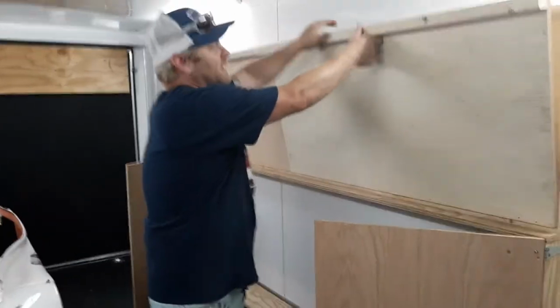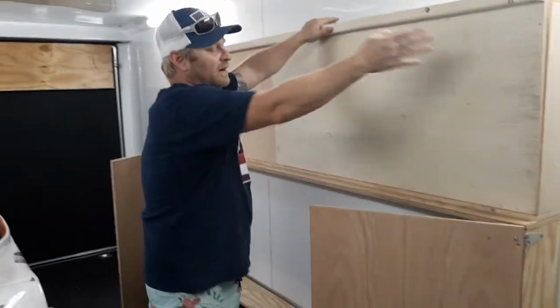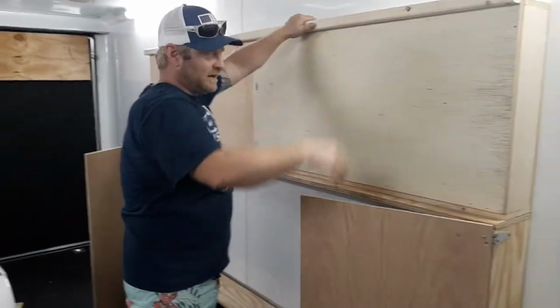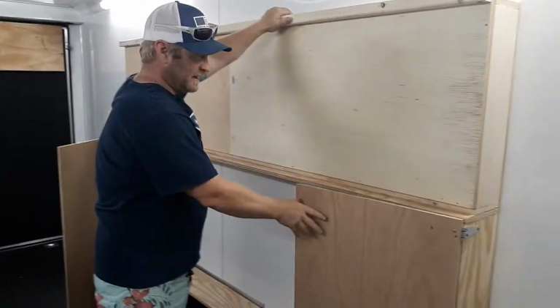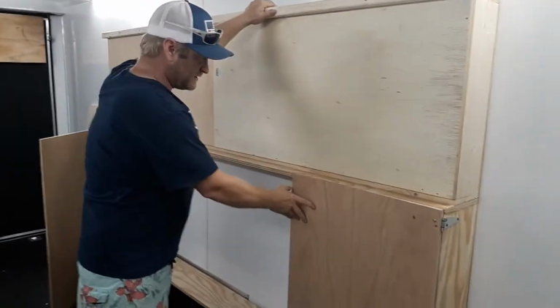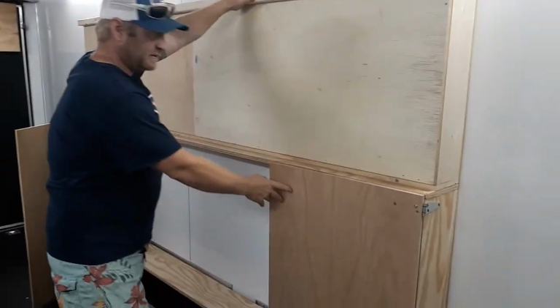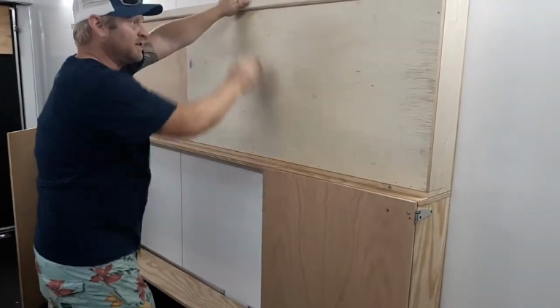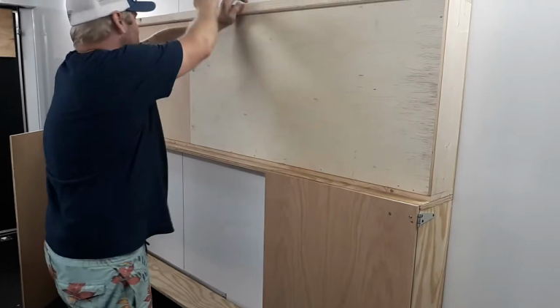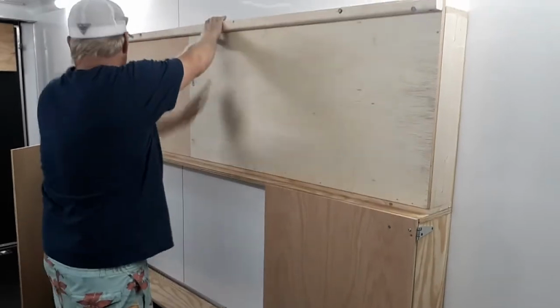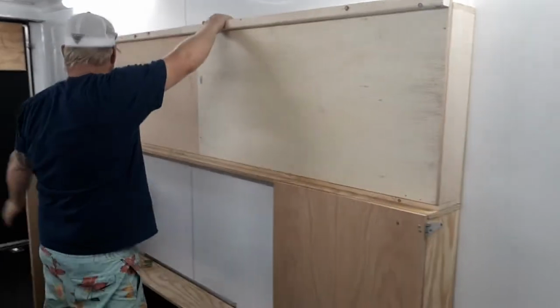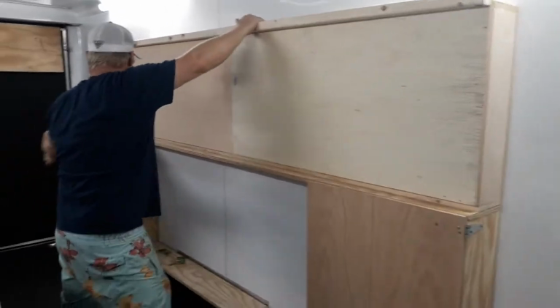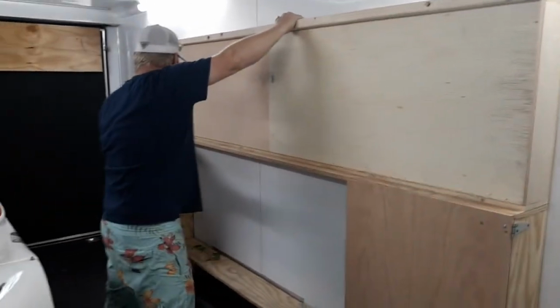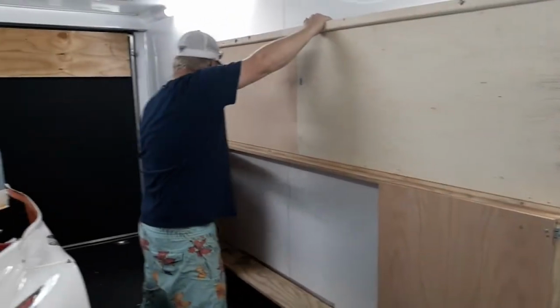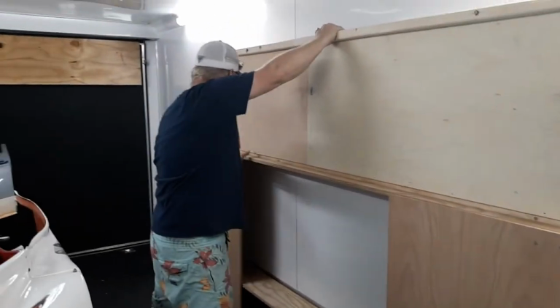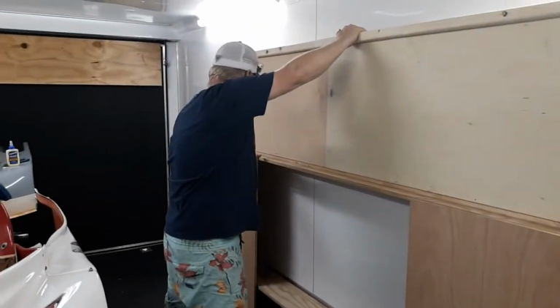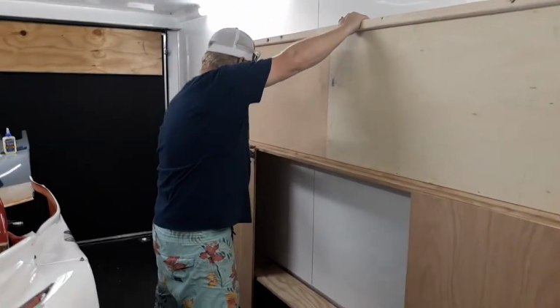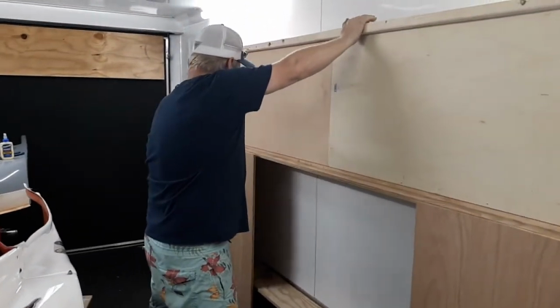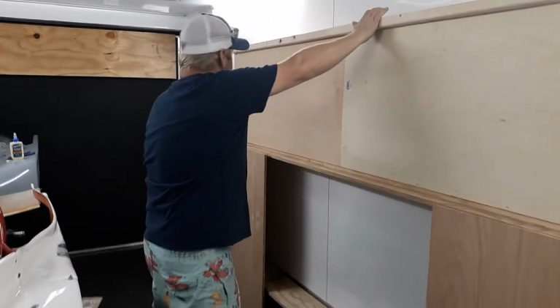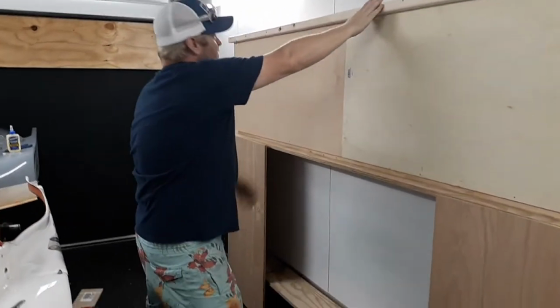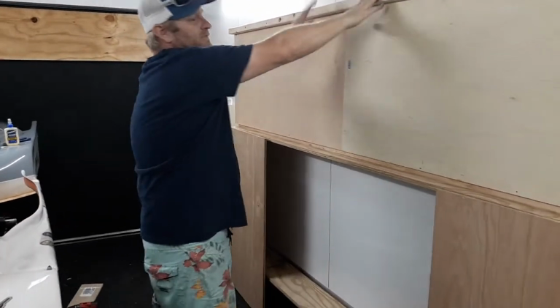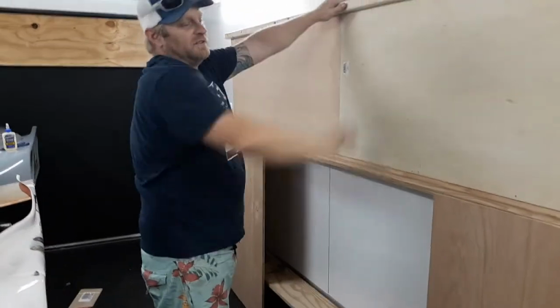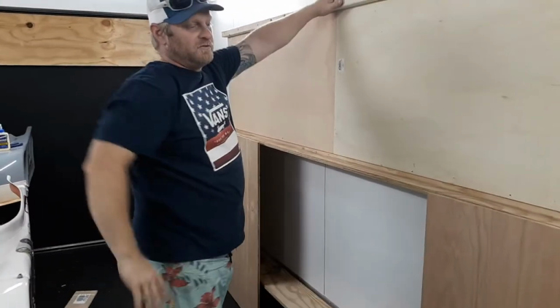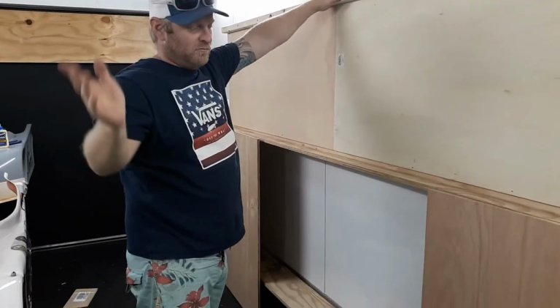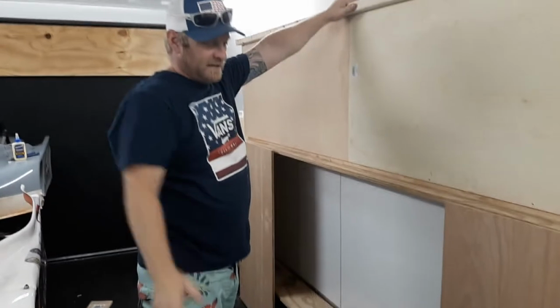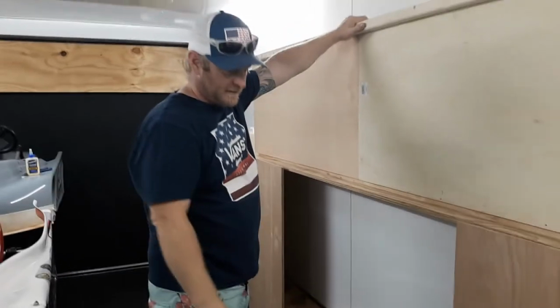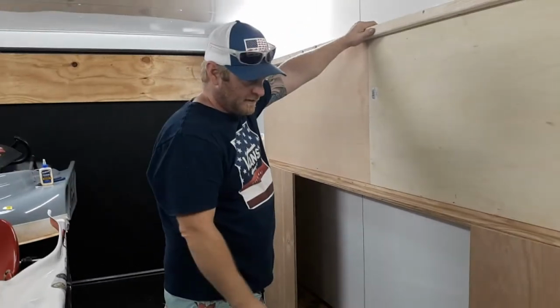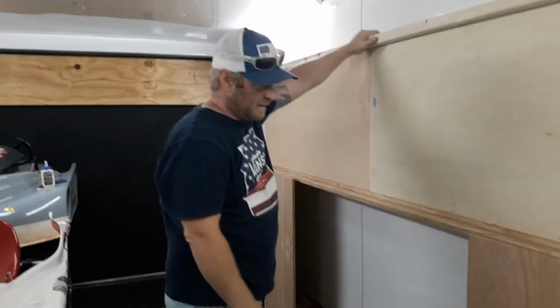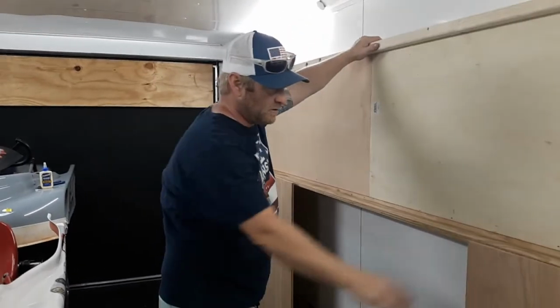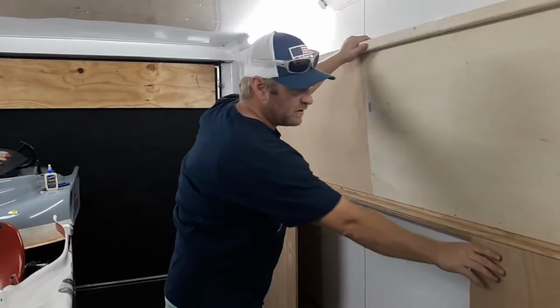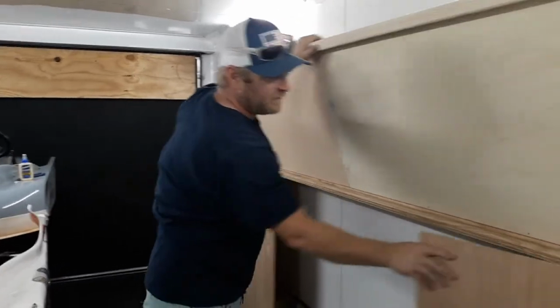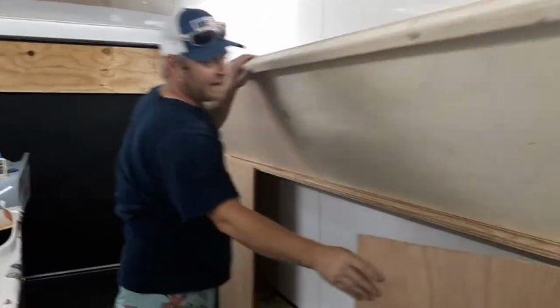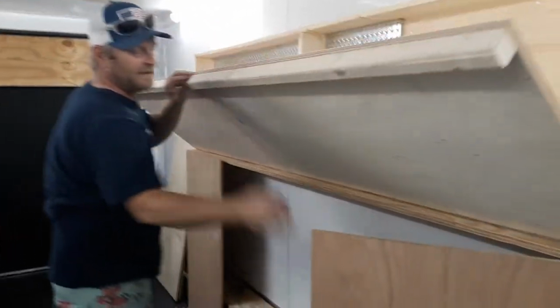It'll have locks and latches on it. You can close your doors and then drive away. So that's what we've got today.